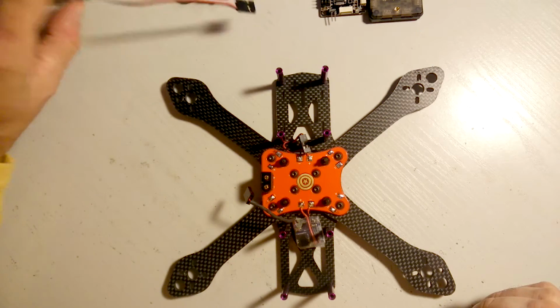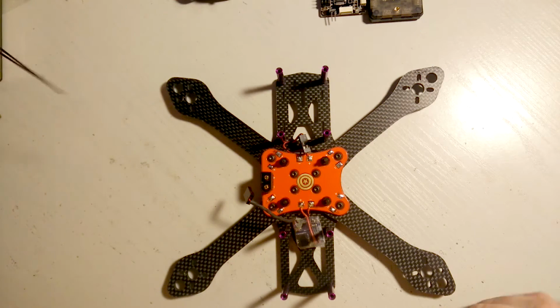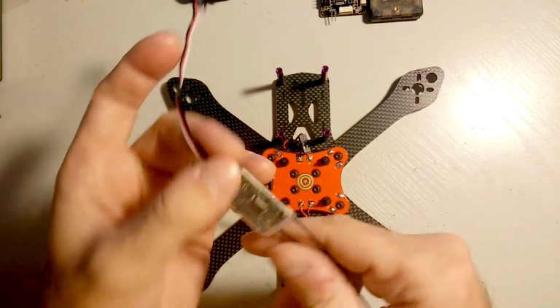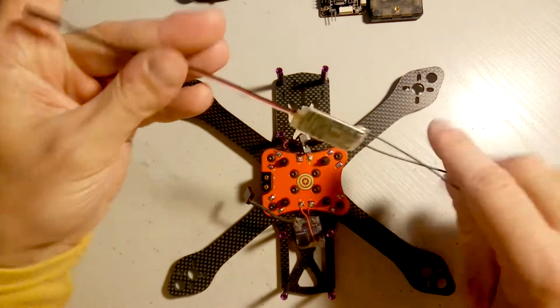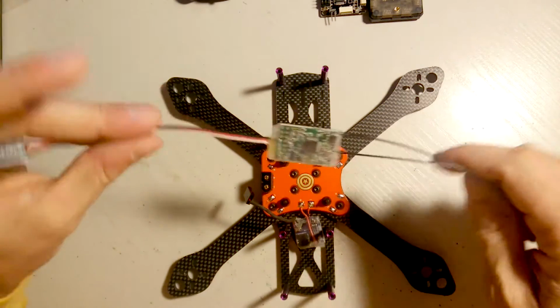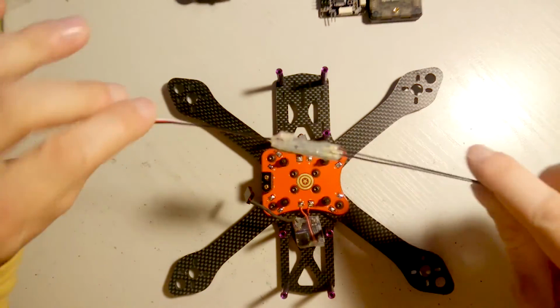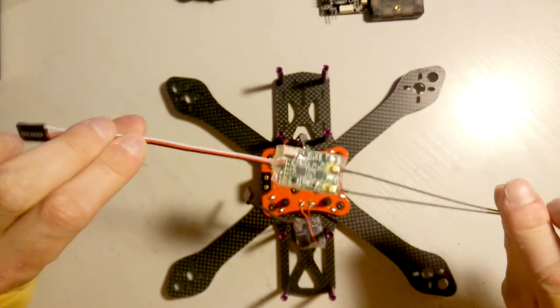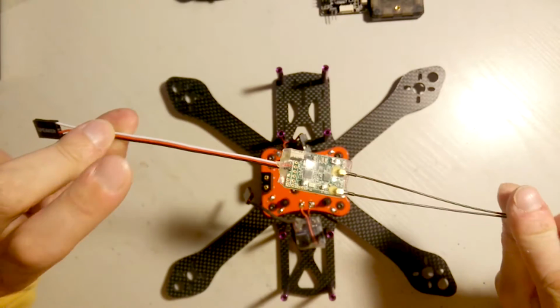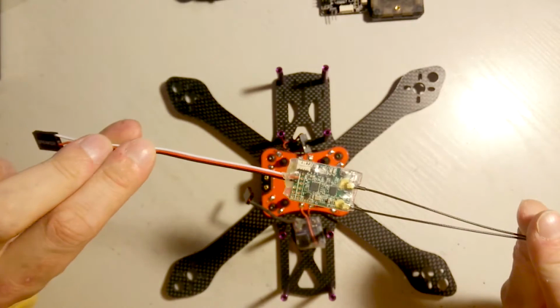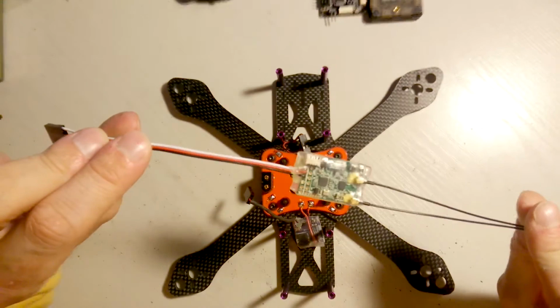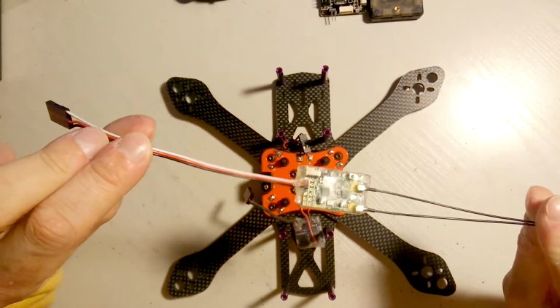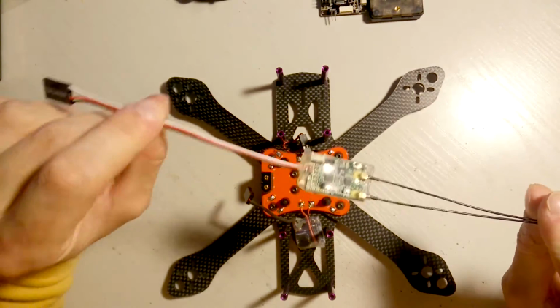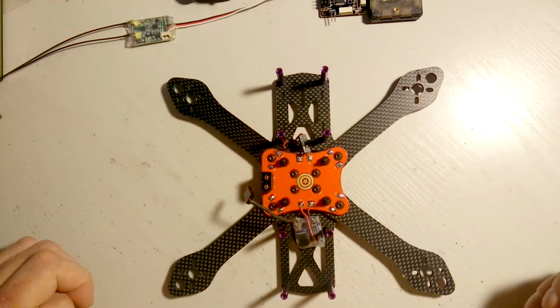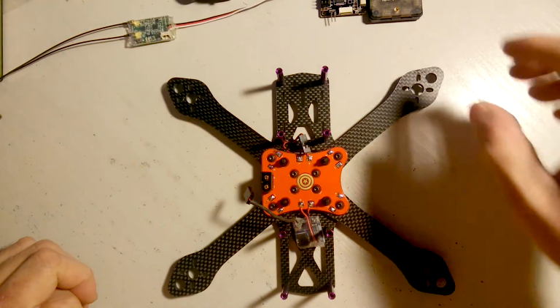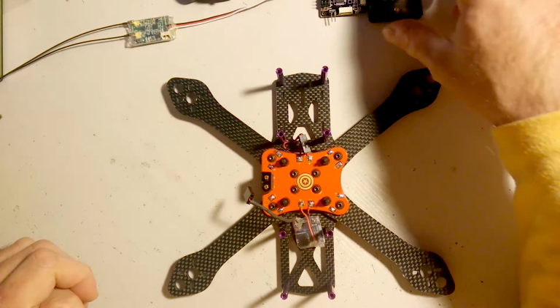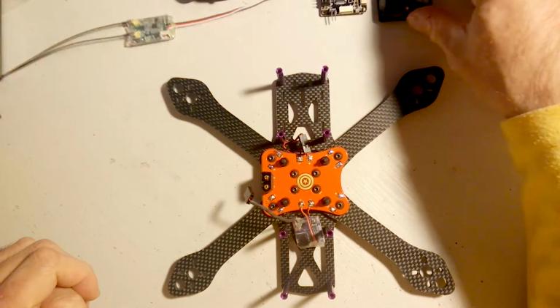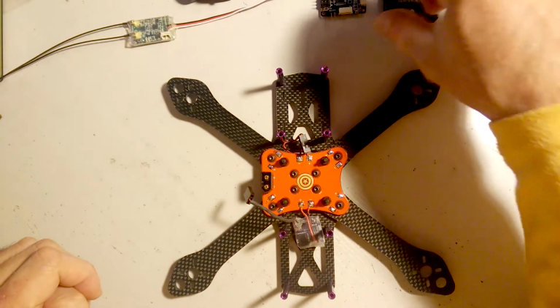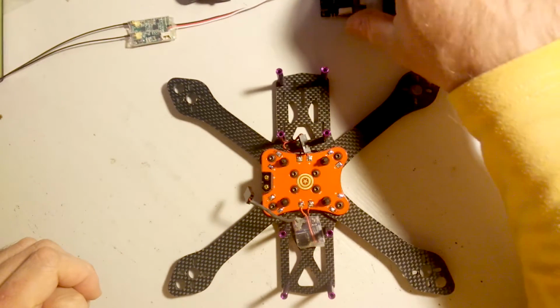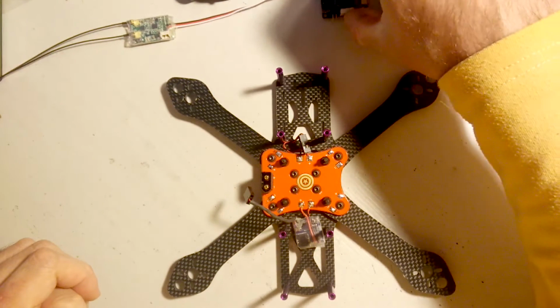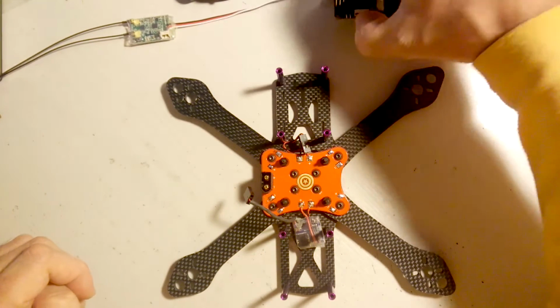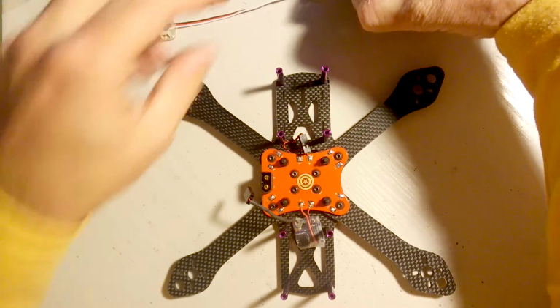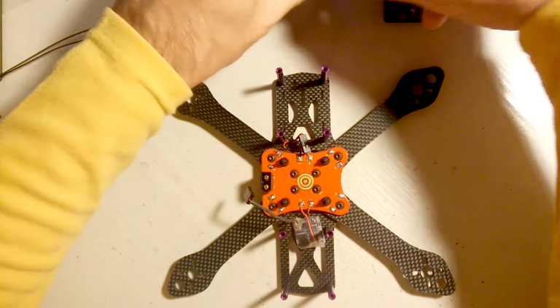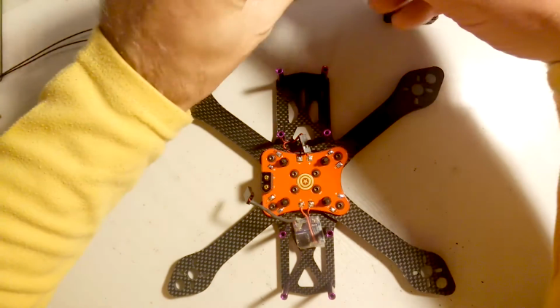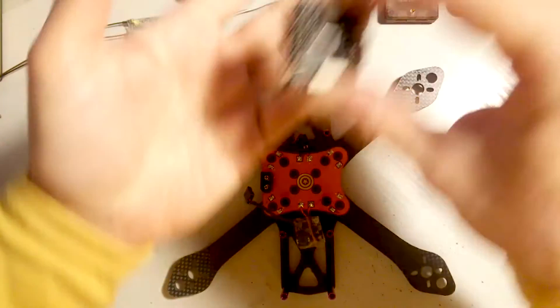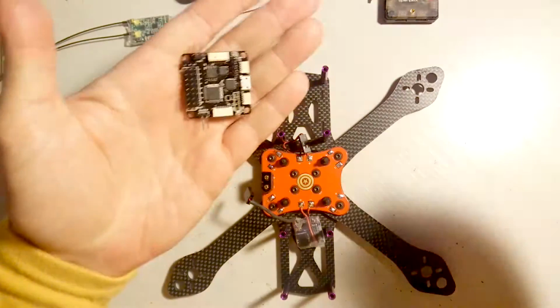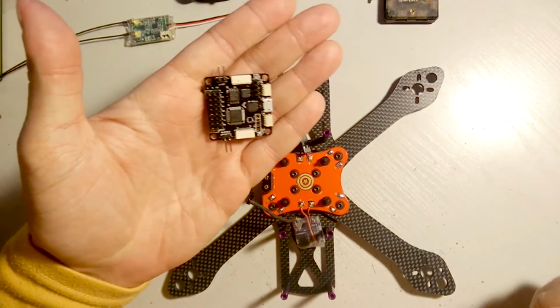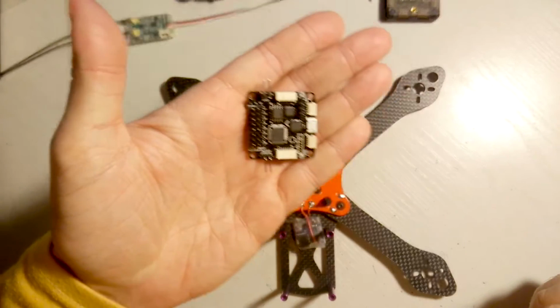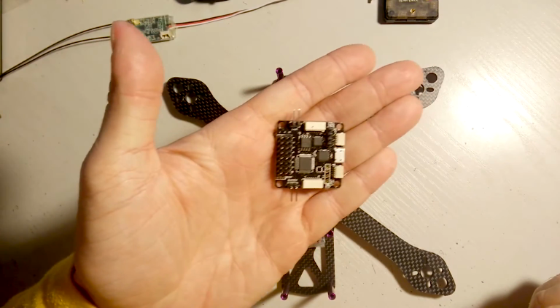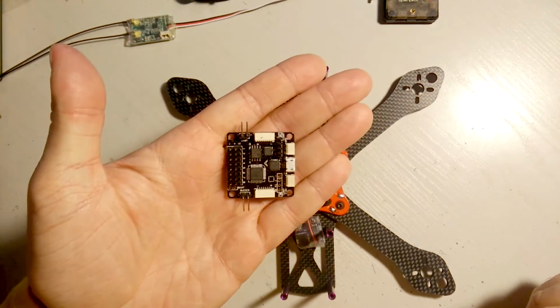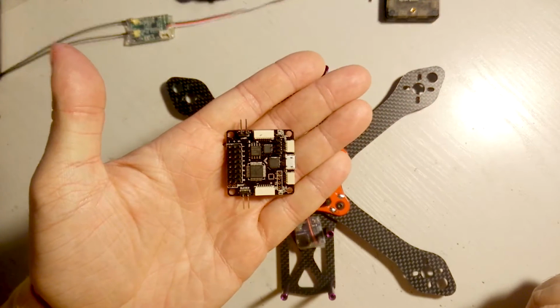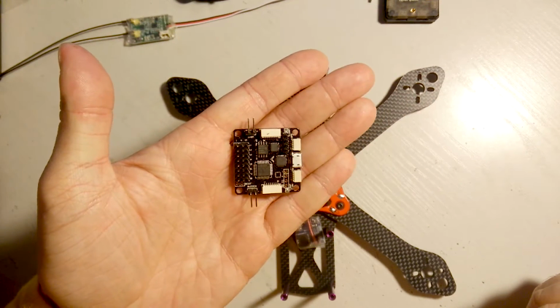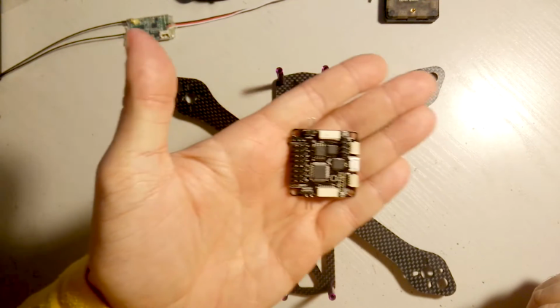My camera of choice, using this frame, will be an AGS 1177 from FoxEer. I'll be using an X4R receiver in SBUS mode. For the flight controller I have two options: the Aspiracing F3, which is an F3 board as the name says.